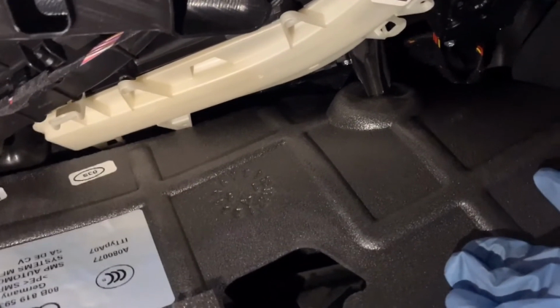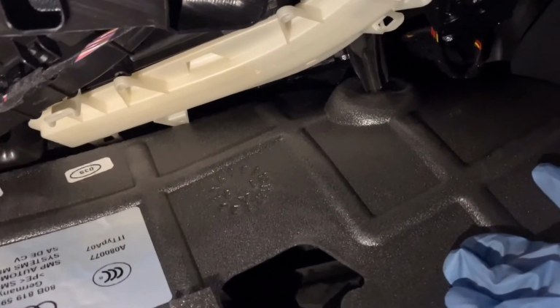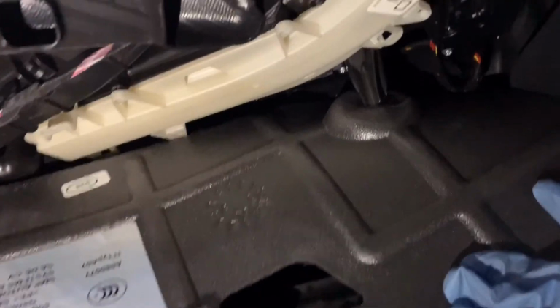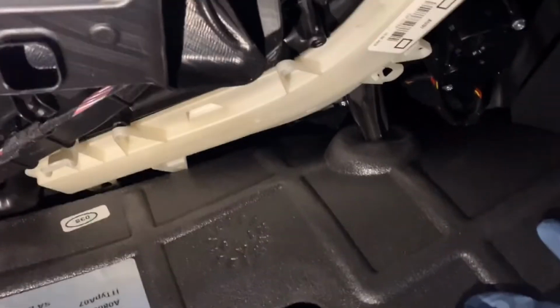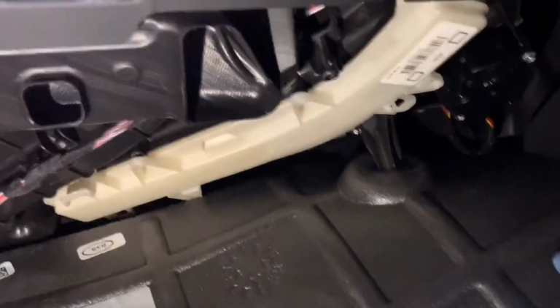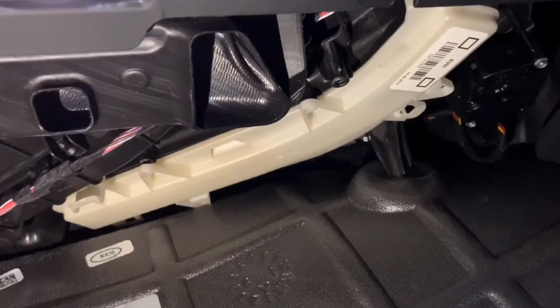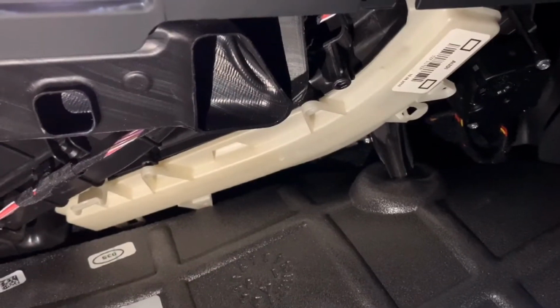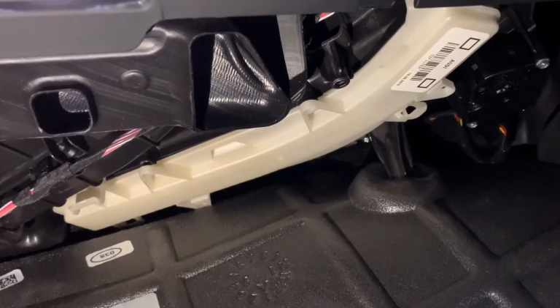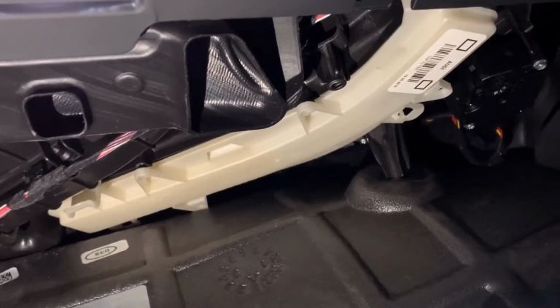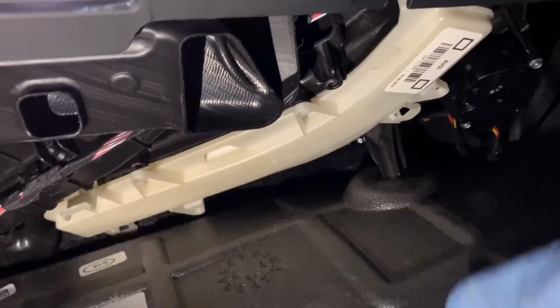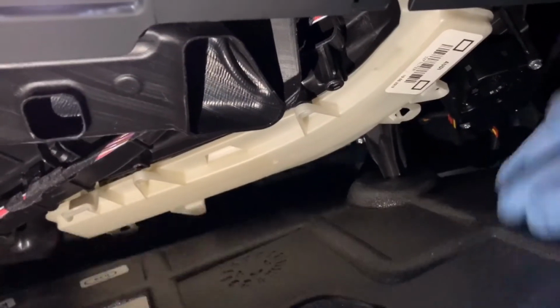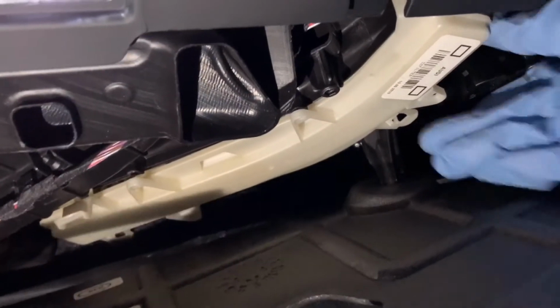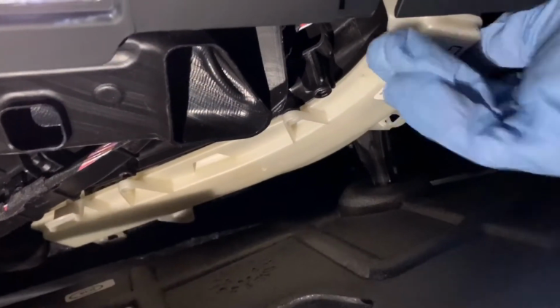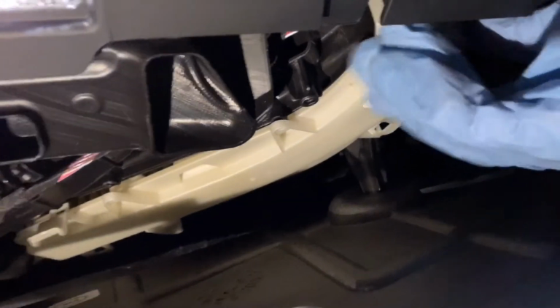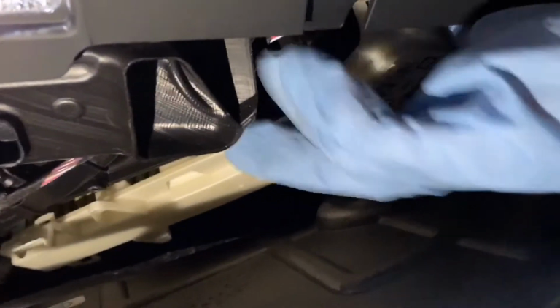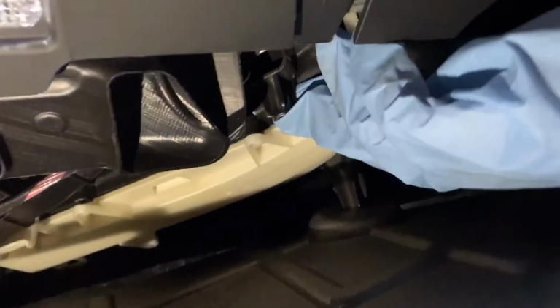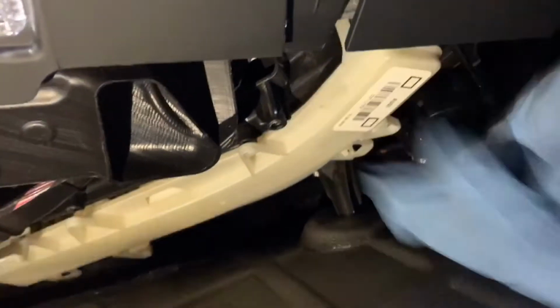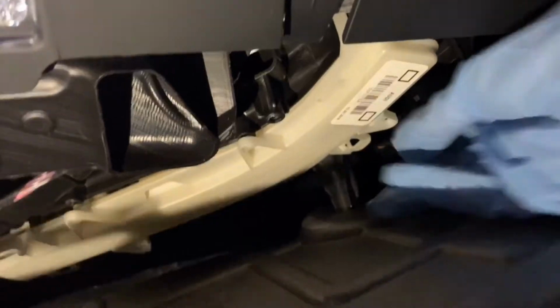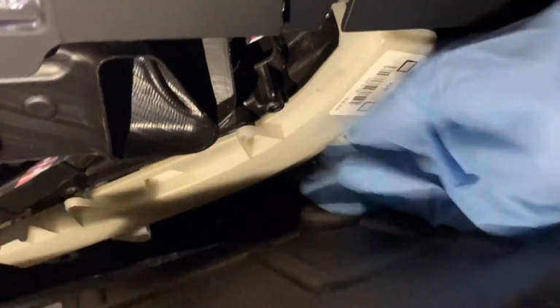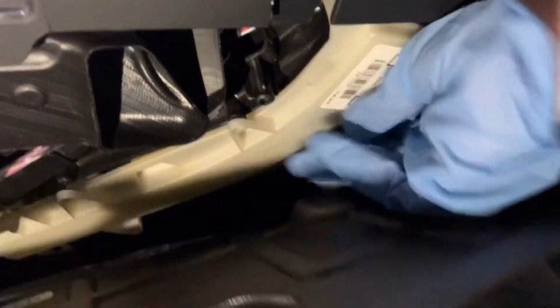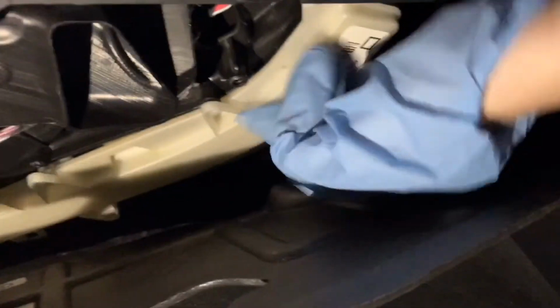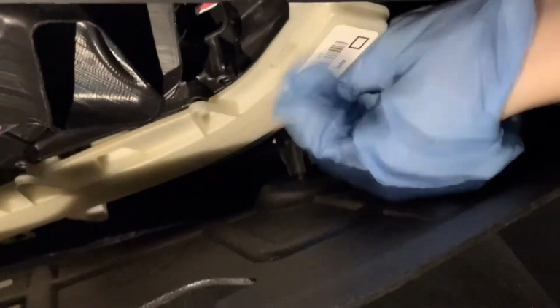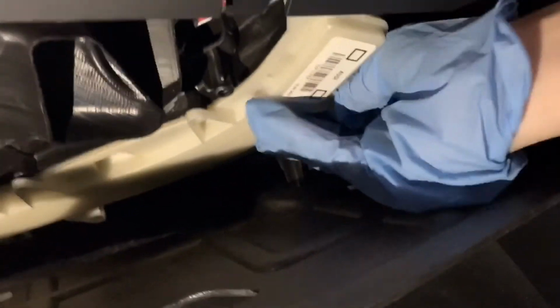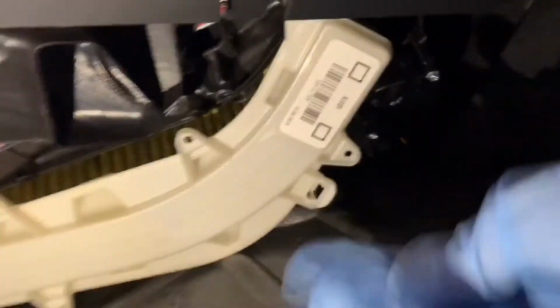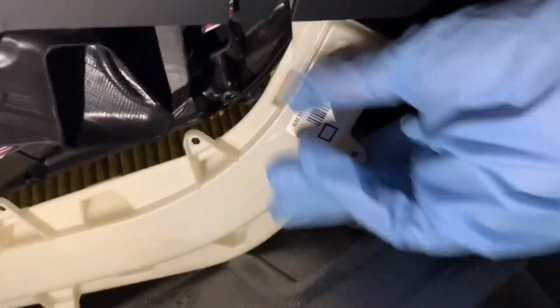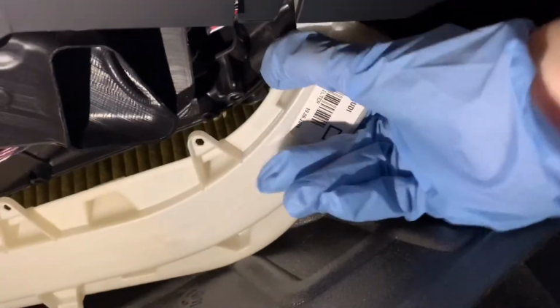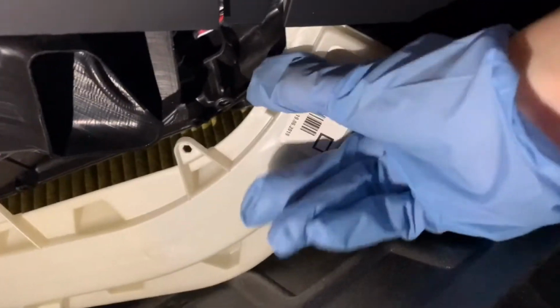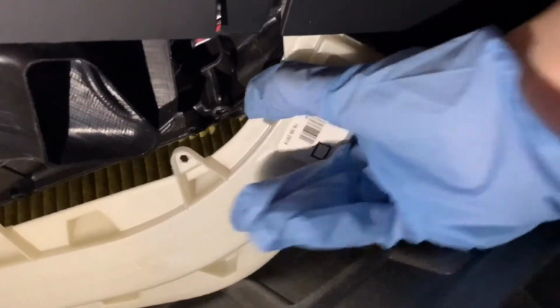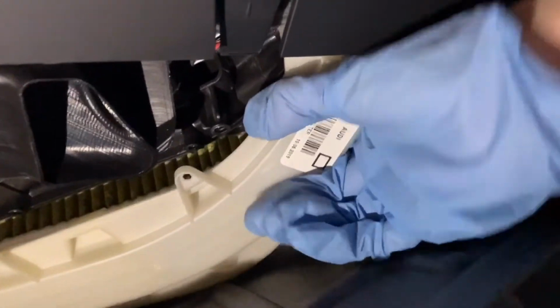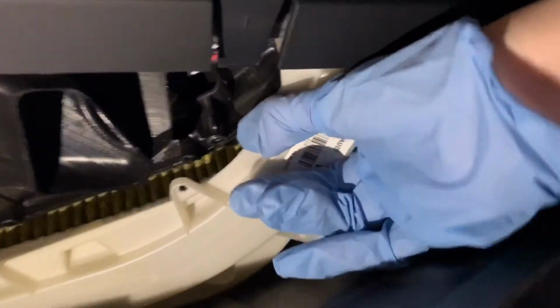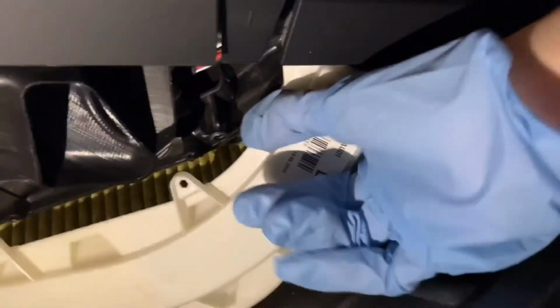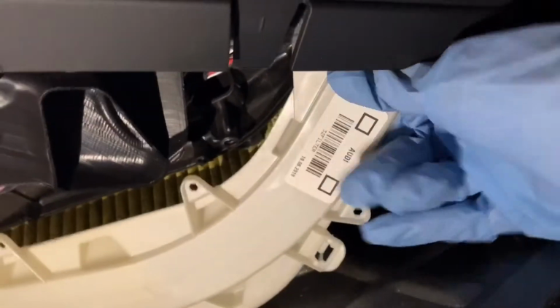The cabin air filter is just behind this white cover case. There is a clip on the right side — pull it to the outside of the car and it'll pop right down.